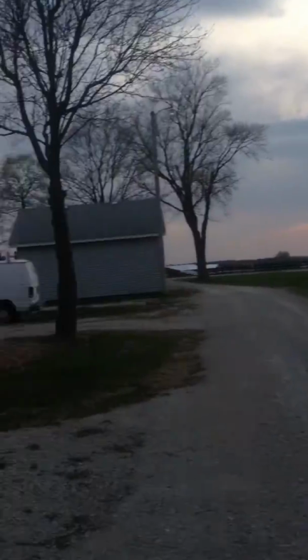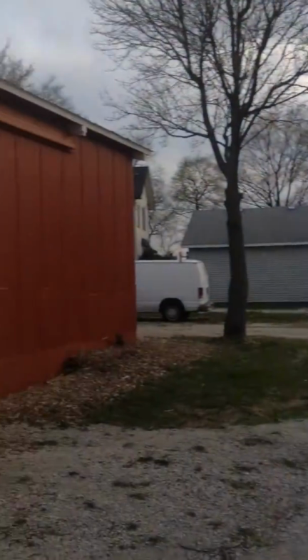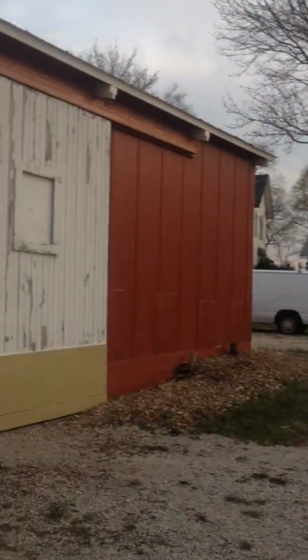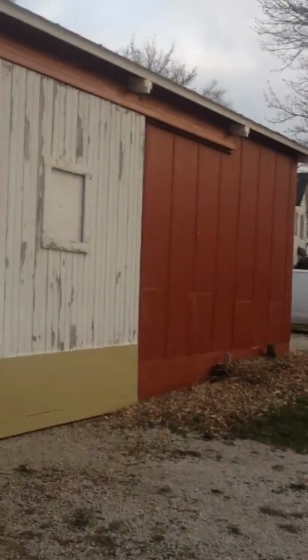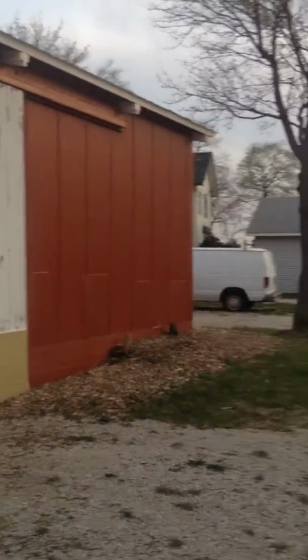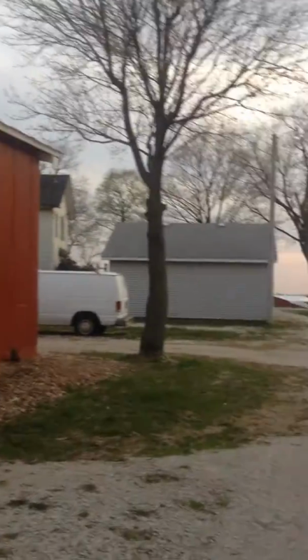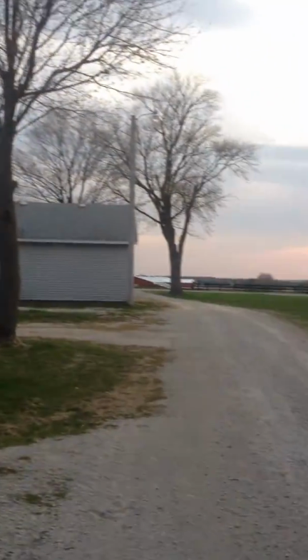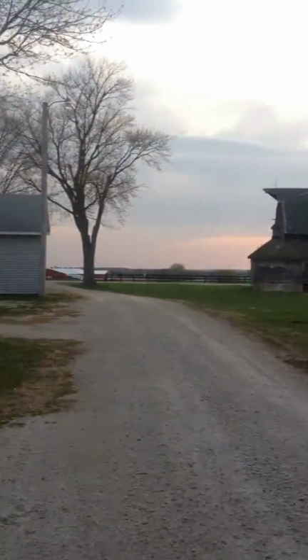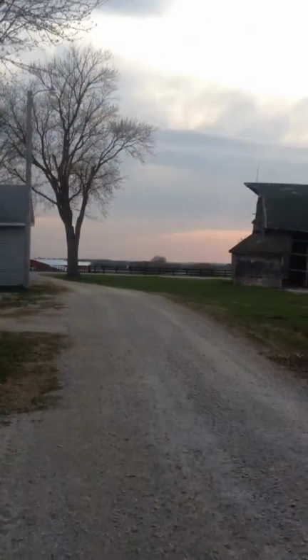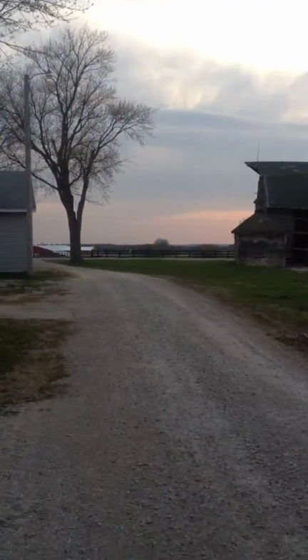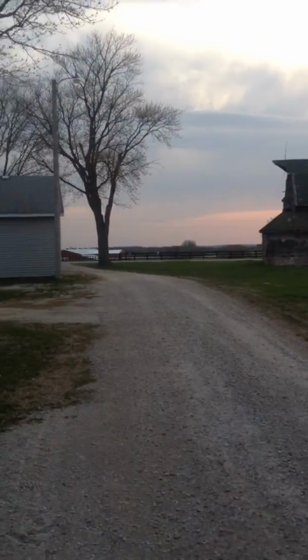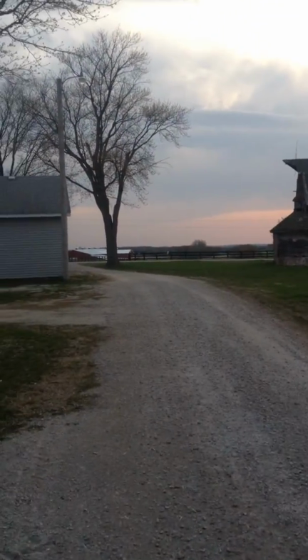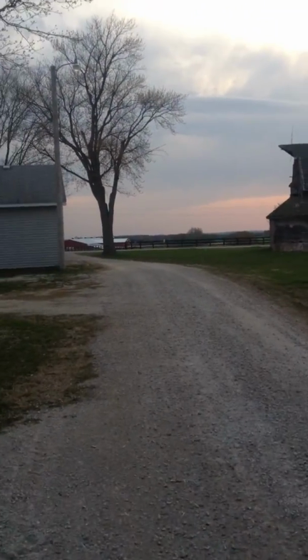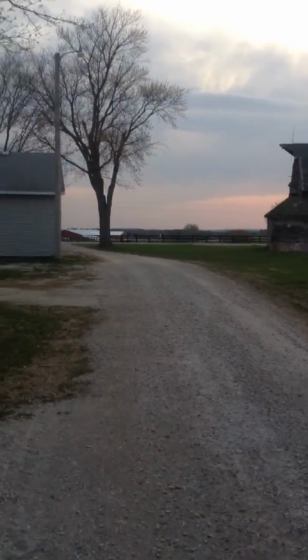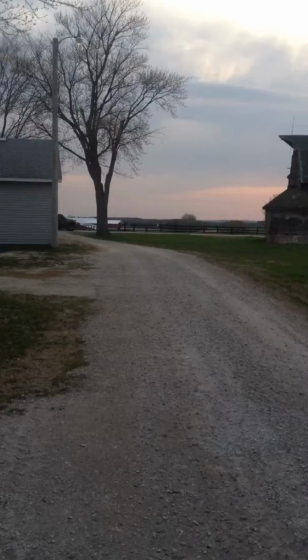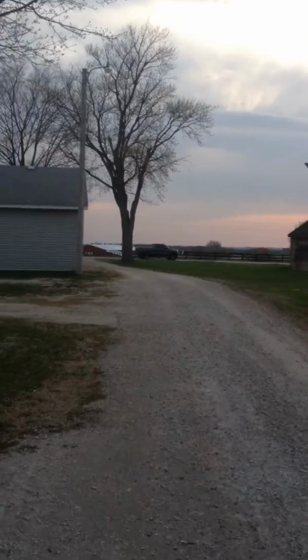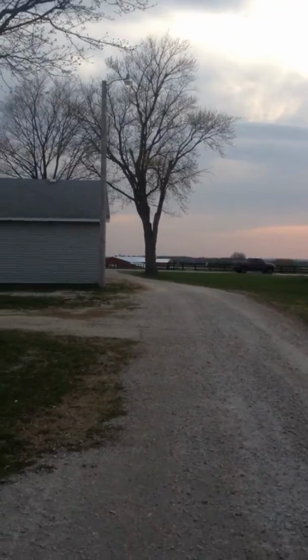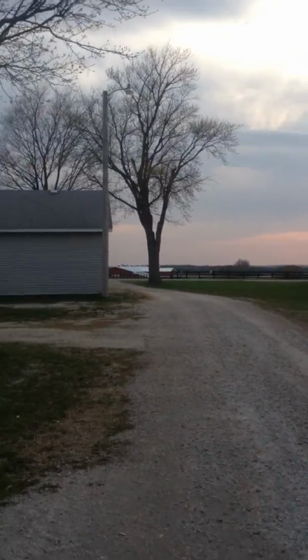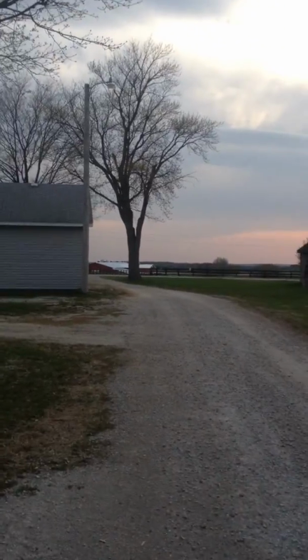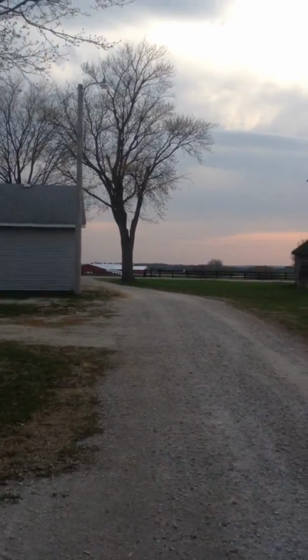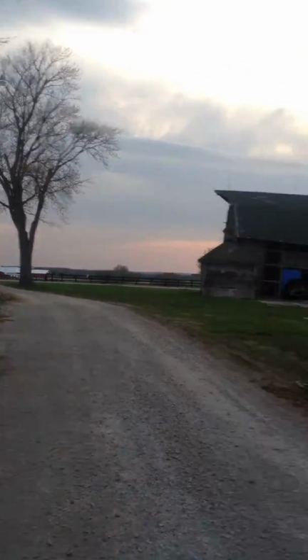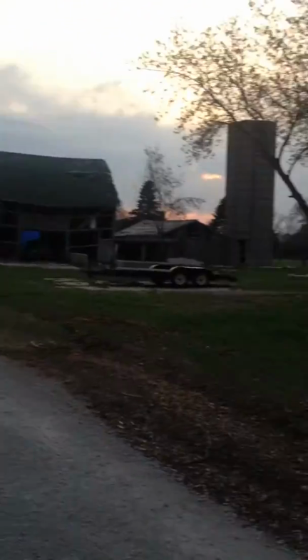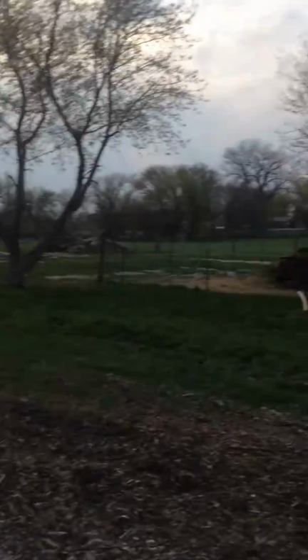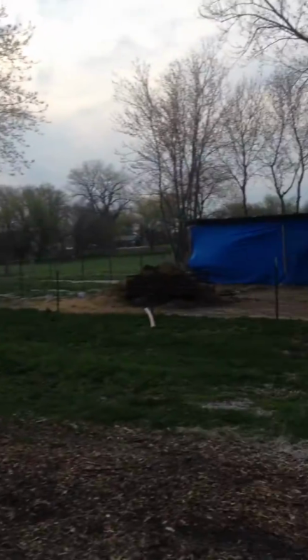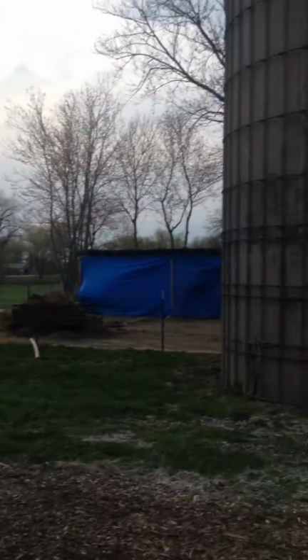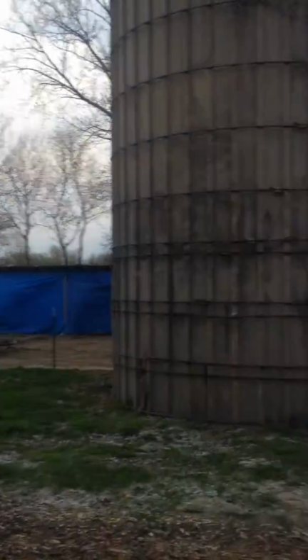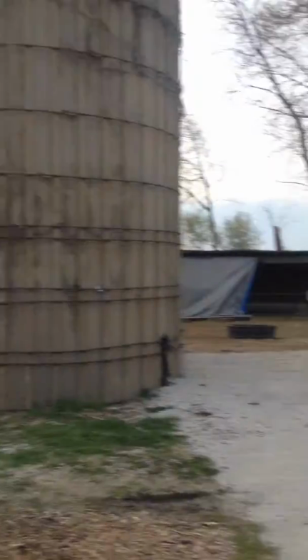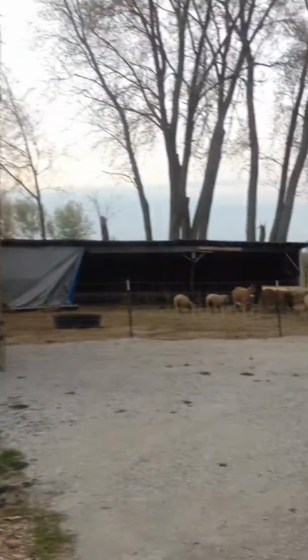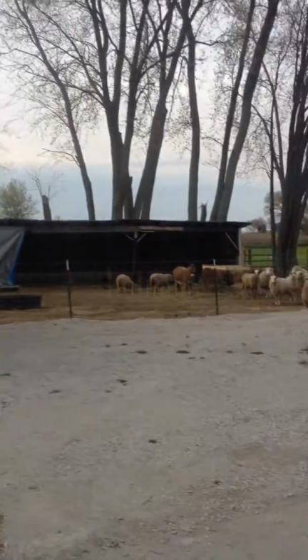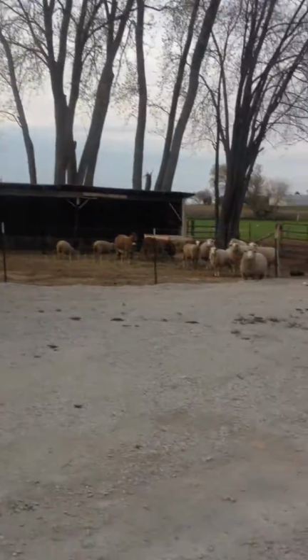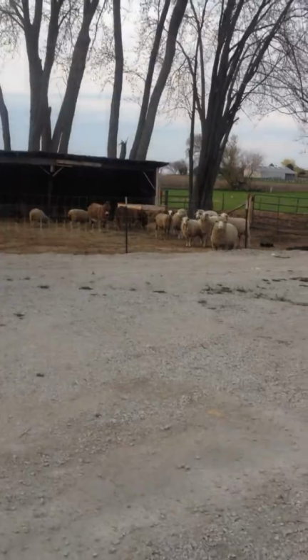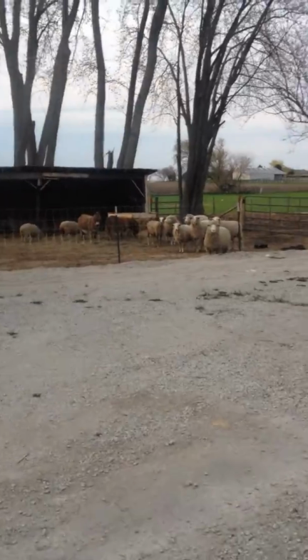So that's the property at Agility at the Farm. This is looking back out towards the road leading into the property. So that's what it looks like.